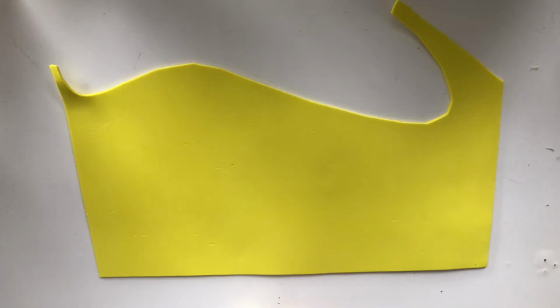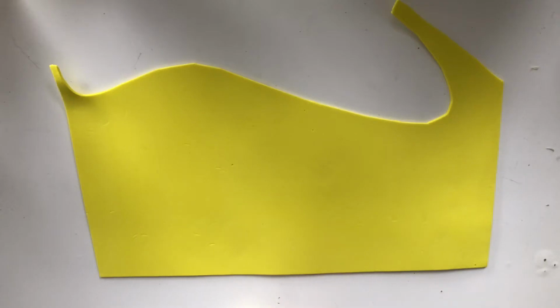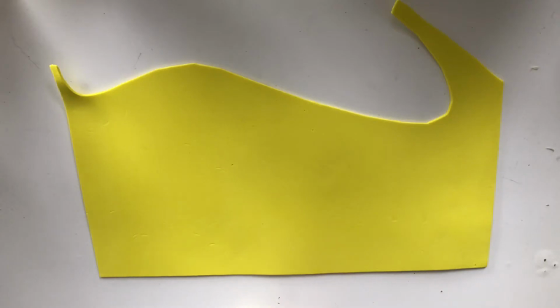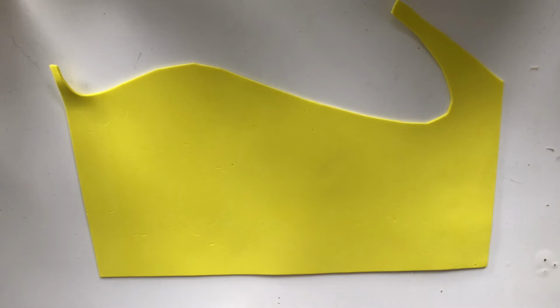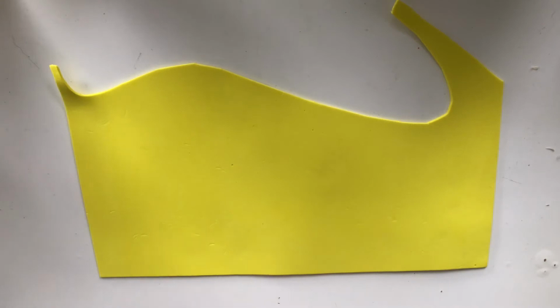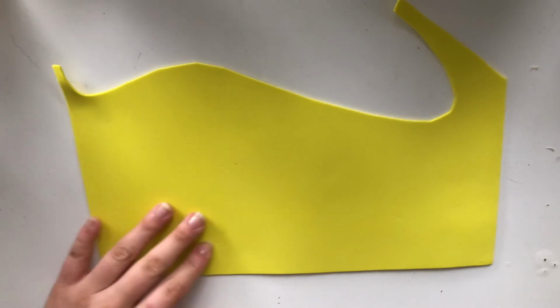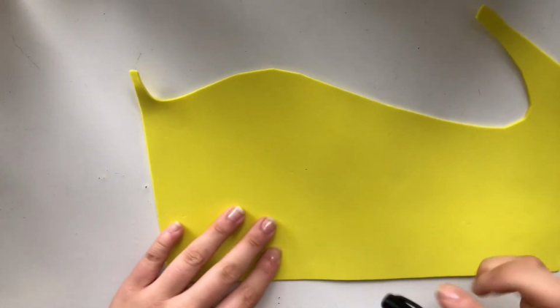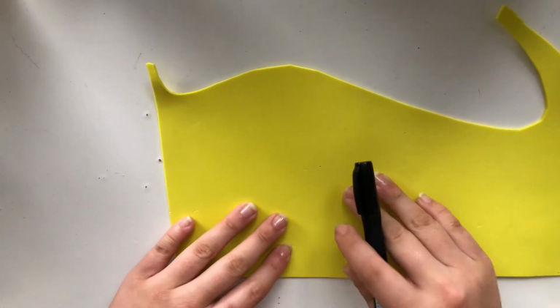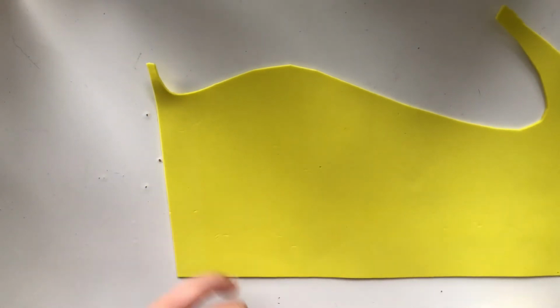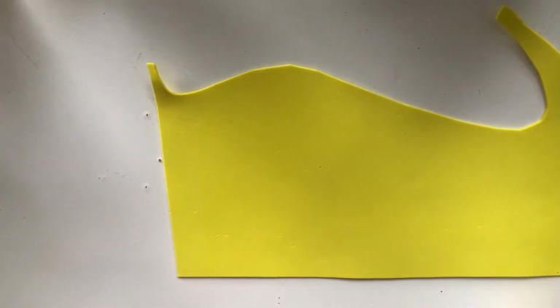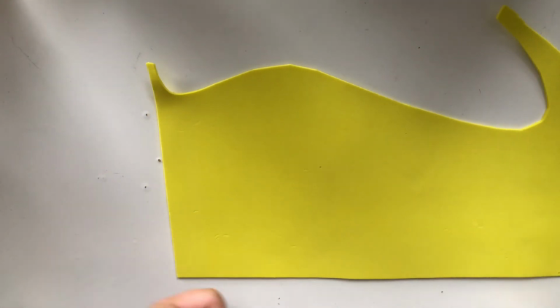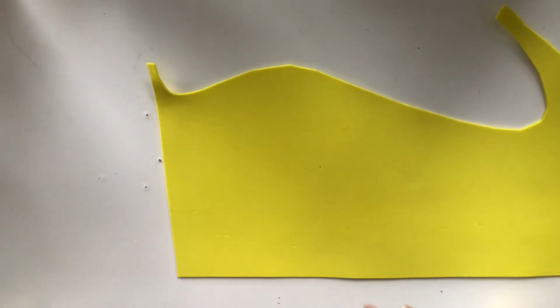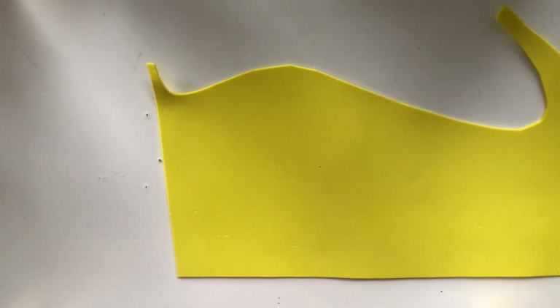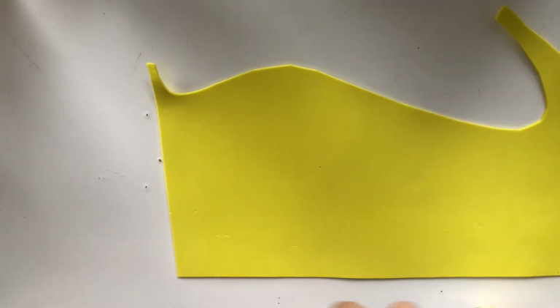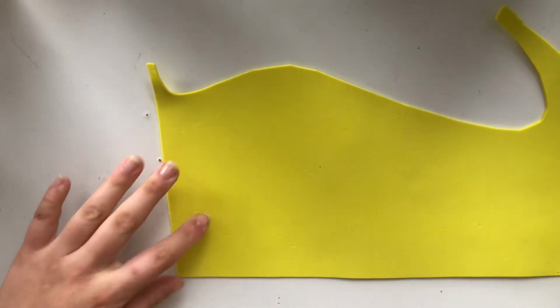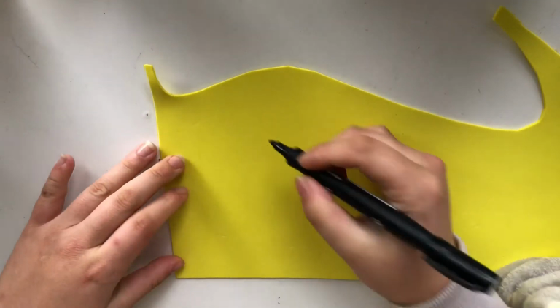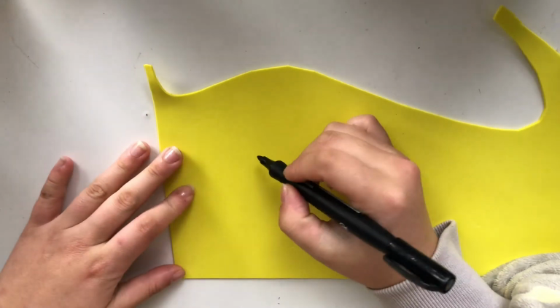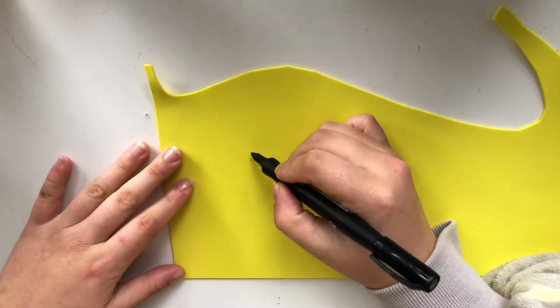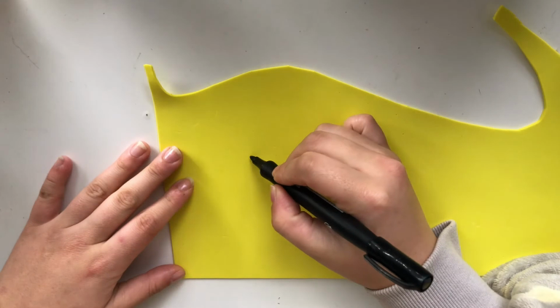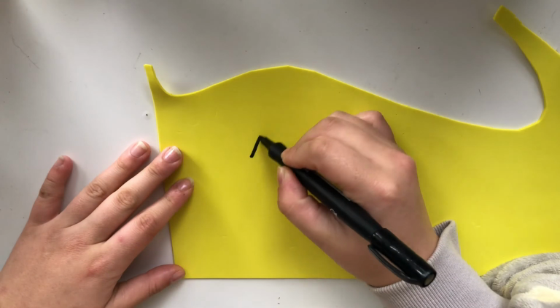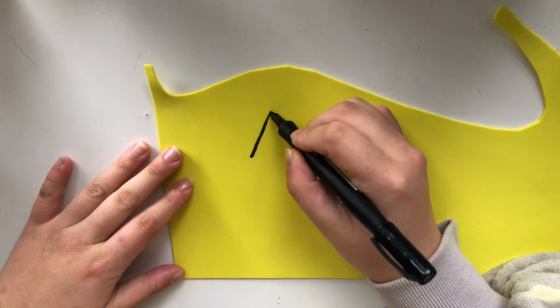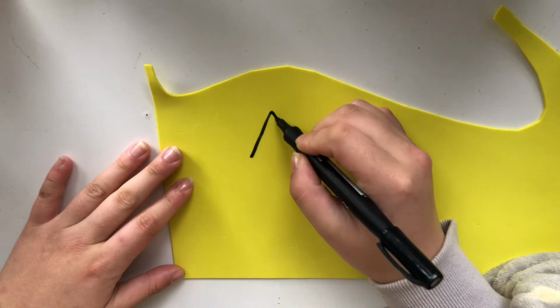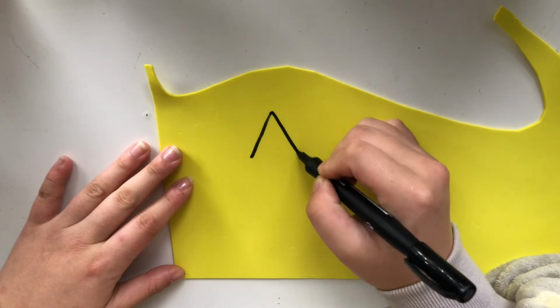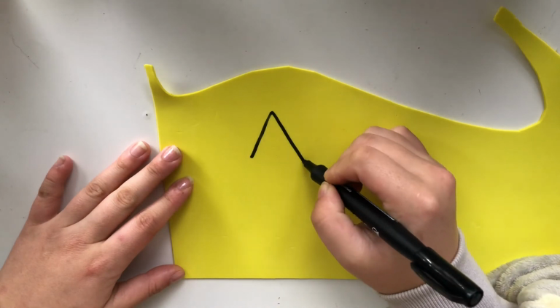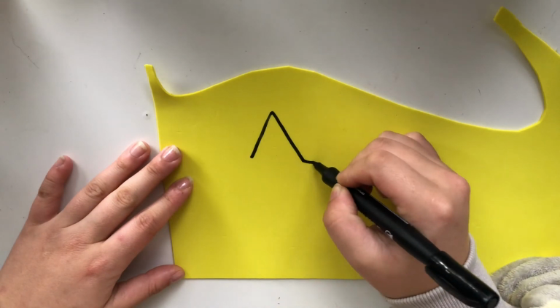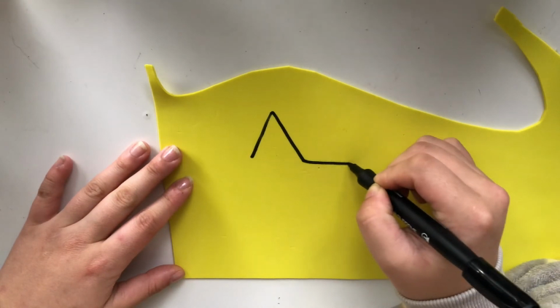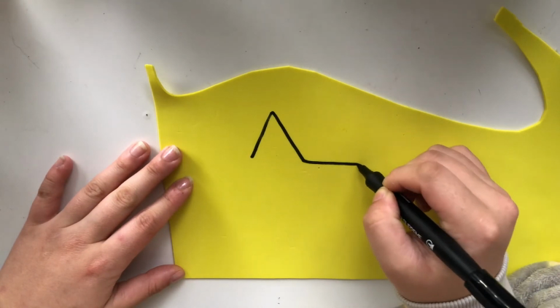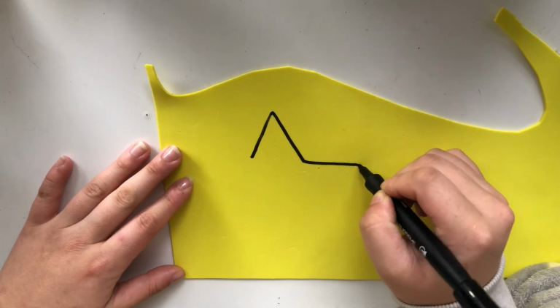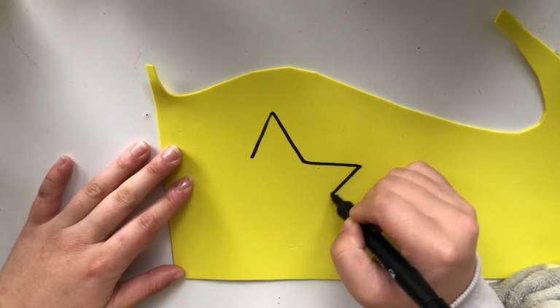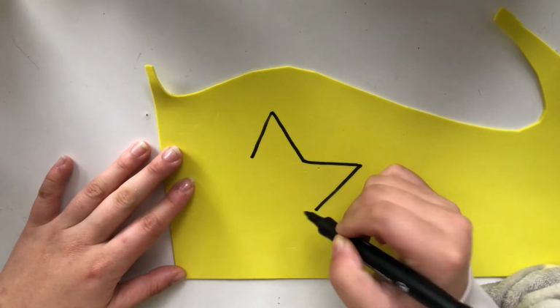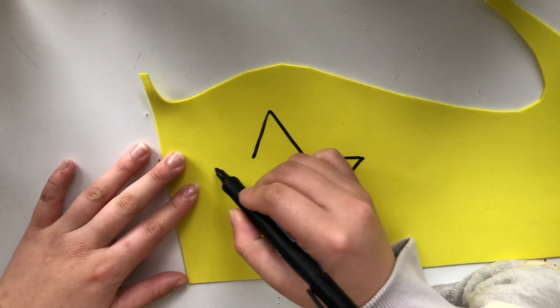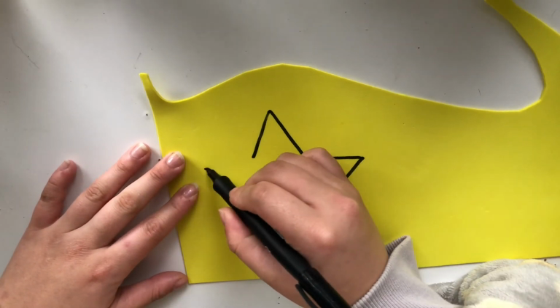What you need is firstly some yellow paper. If you do not have yellow paper, you can get some white one and color it in. You can use any other color as well — it doesn't have to be yellow.